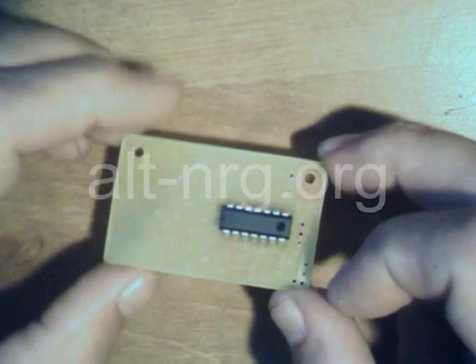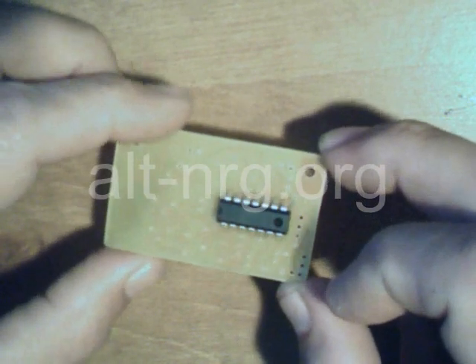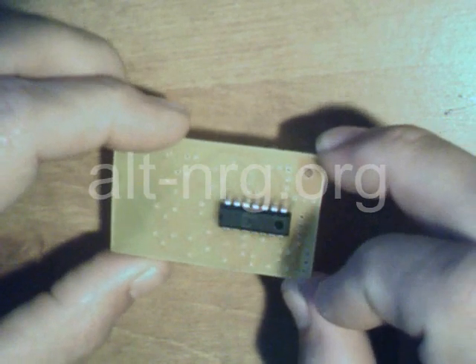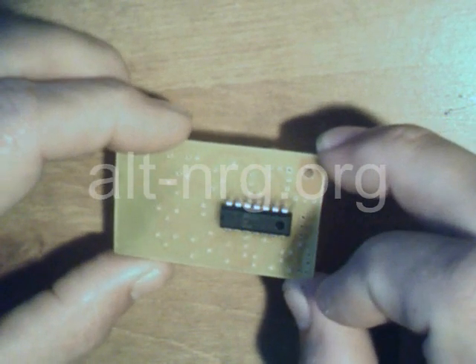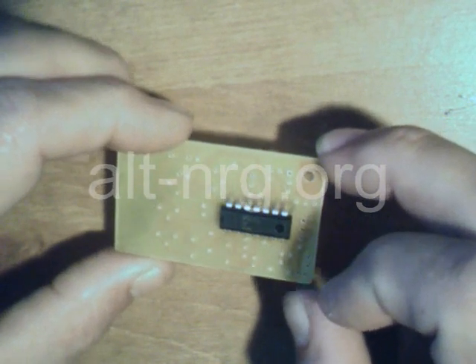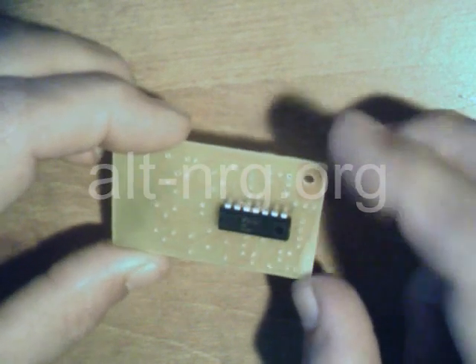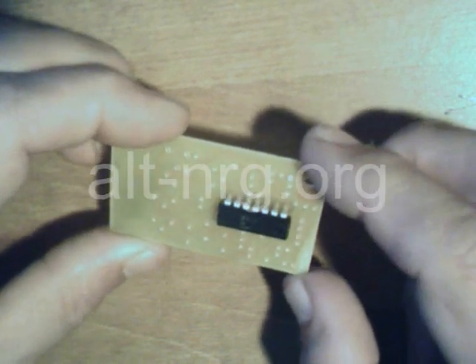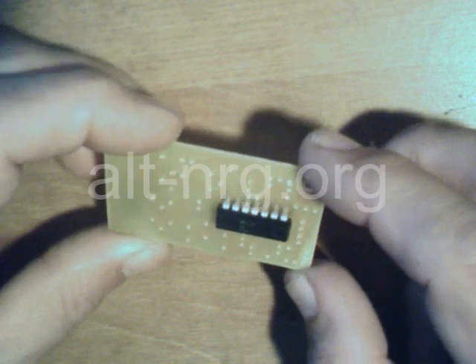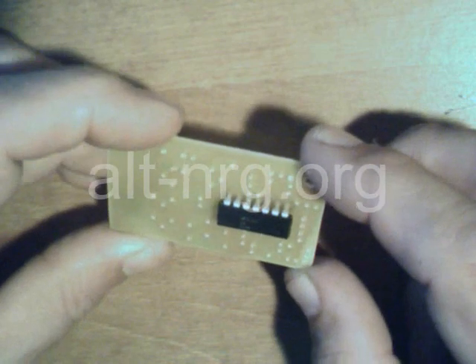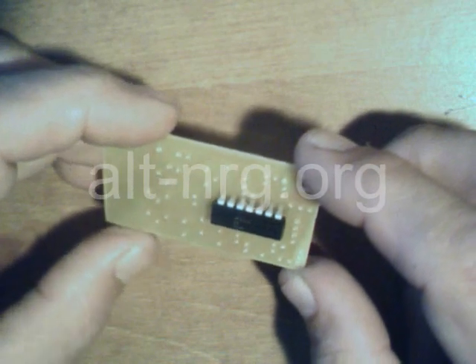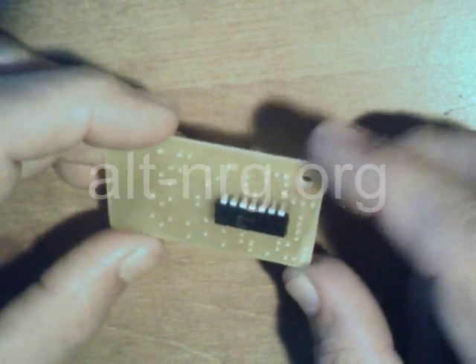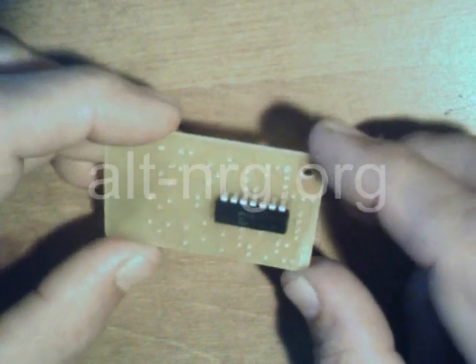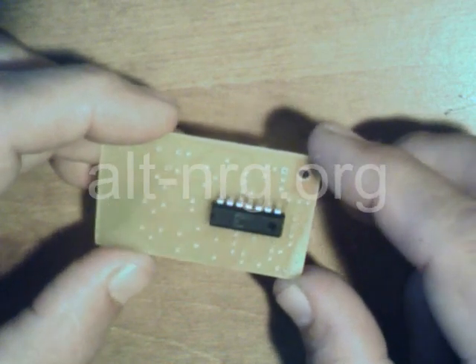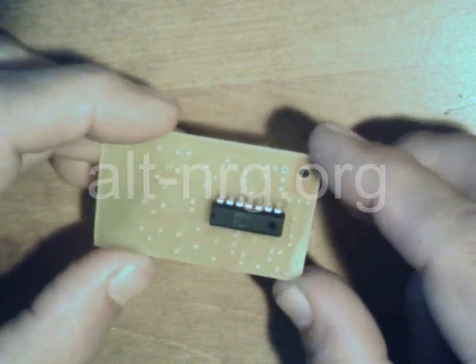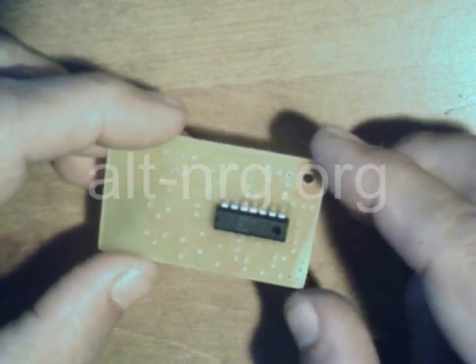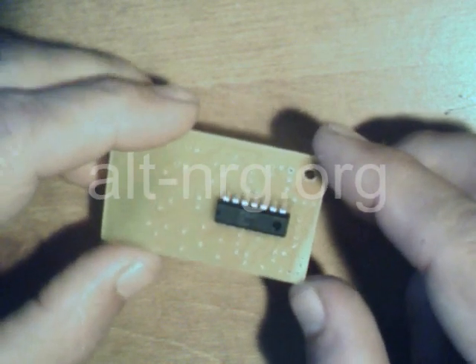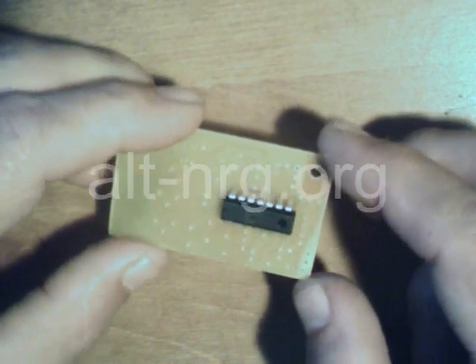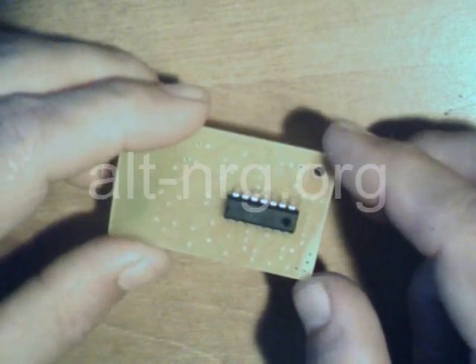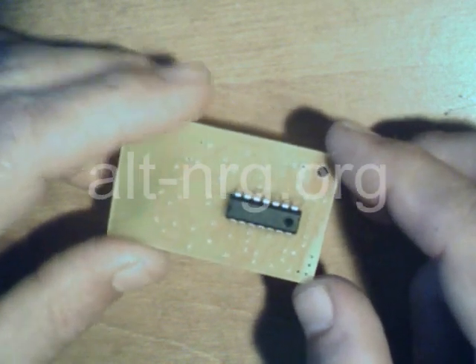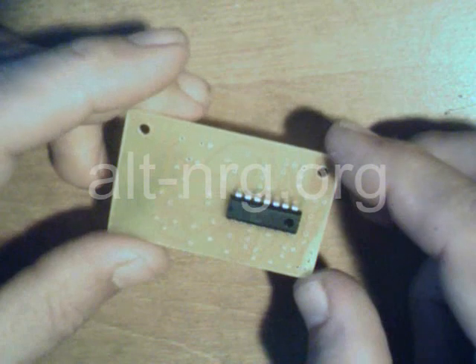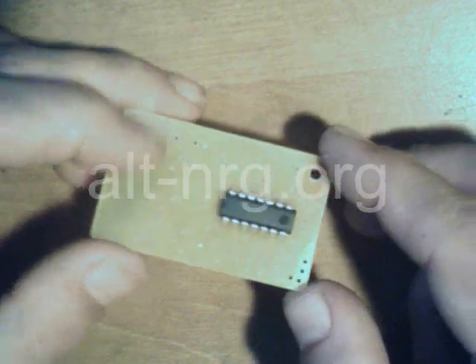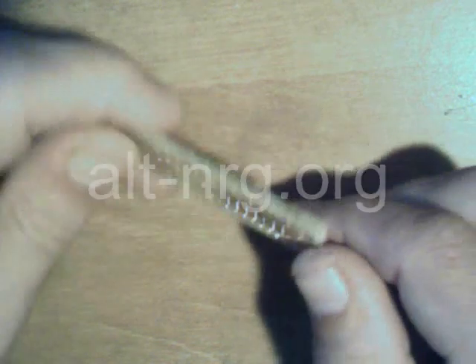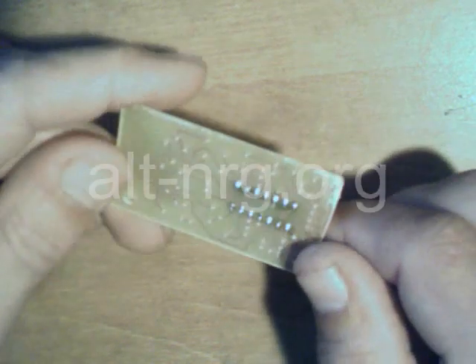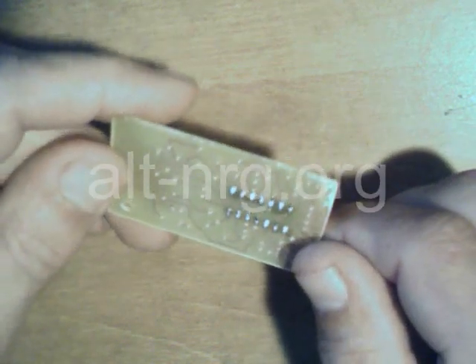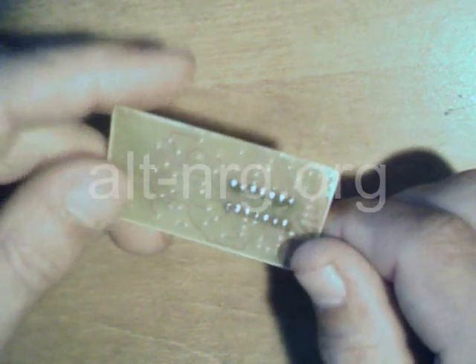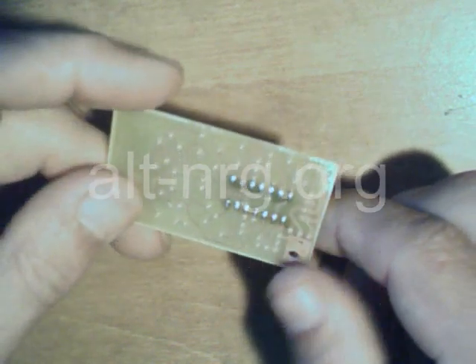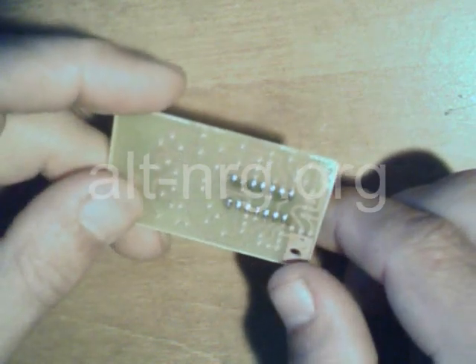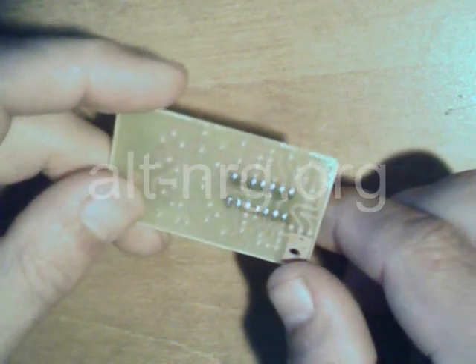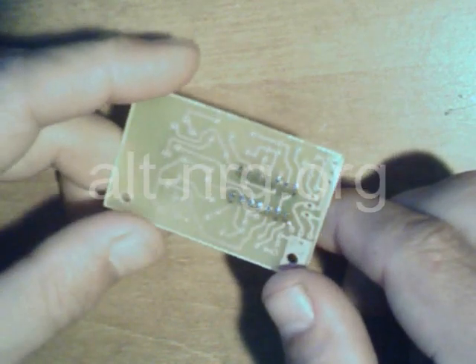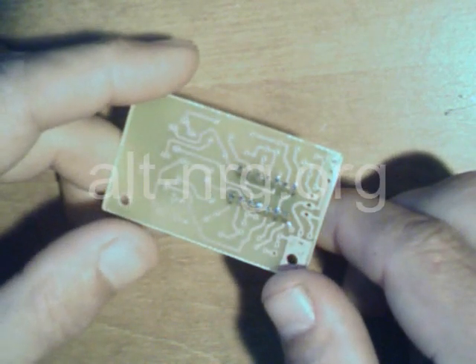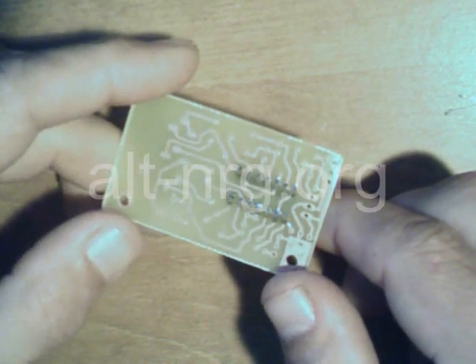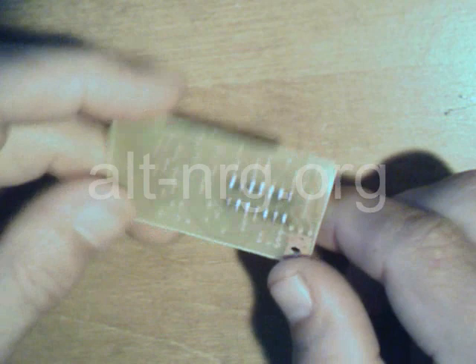Now all I have to do is add all the resistors, the capacitors, the potentiometers, and the other voltage regulator — and solder 73 connections in all. And I'll be done with the PC board.